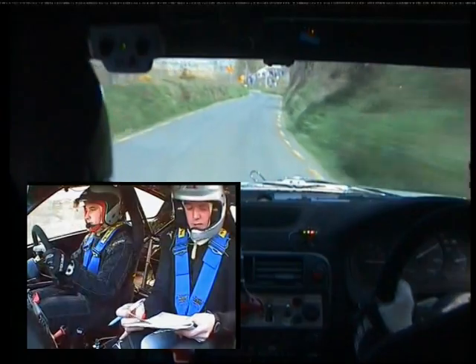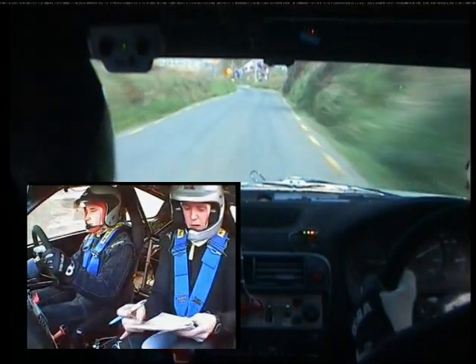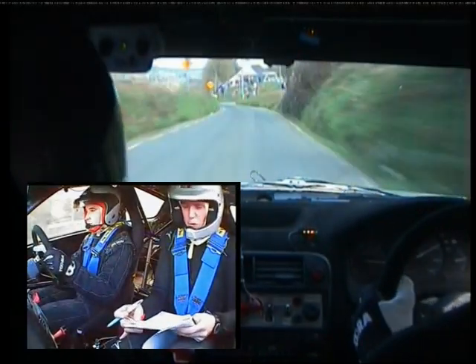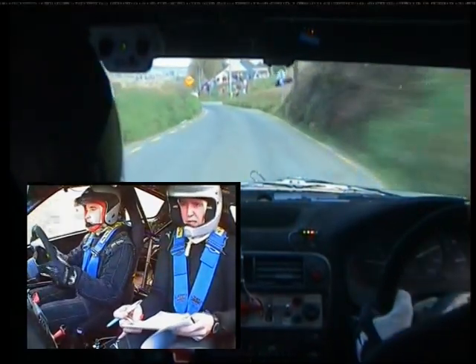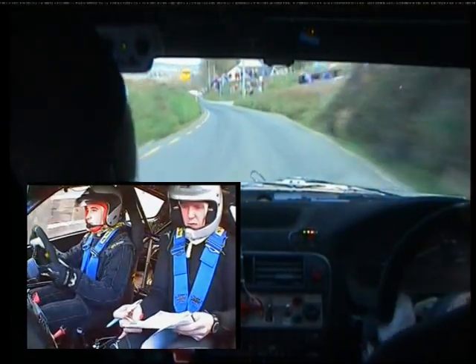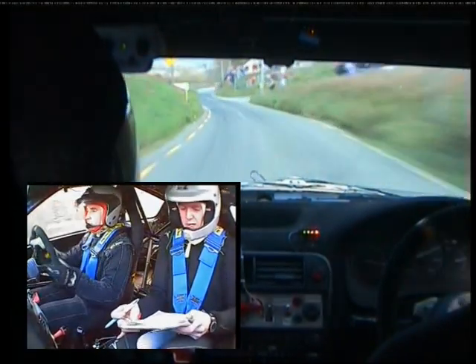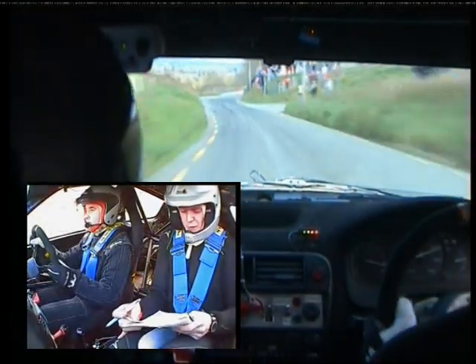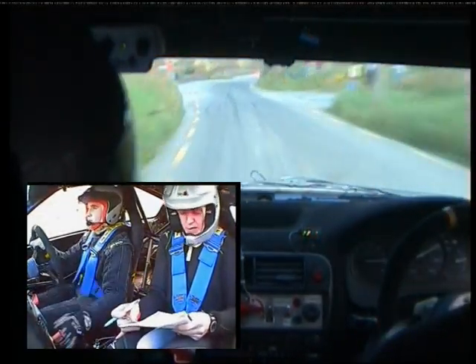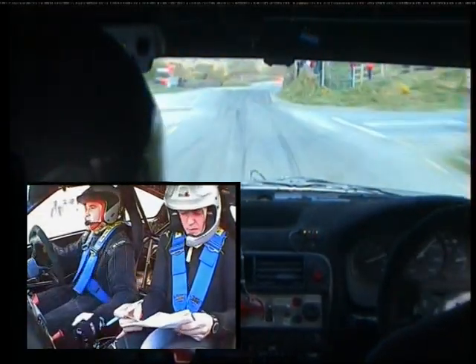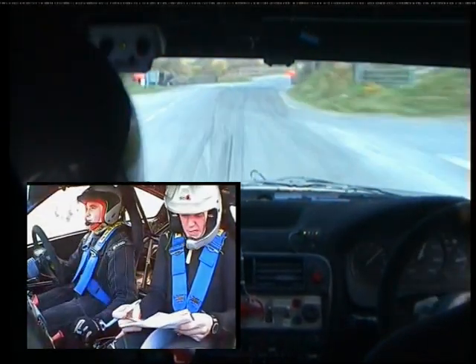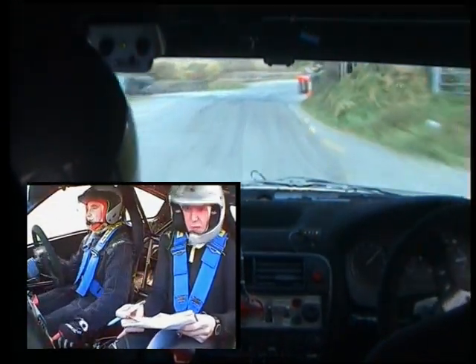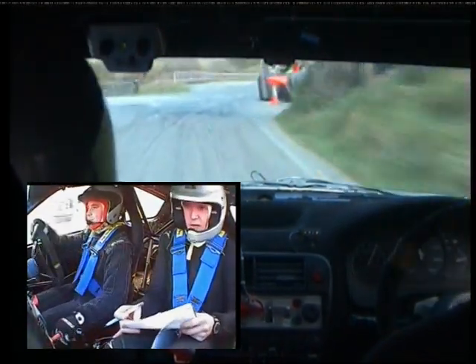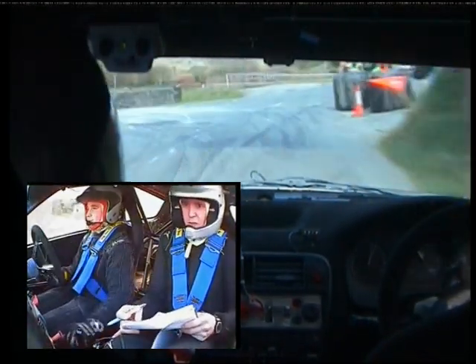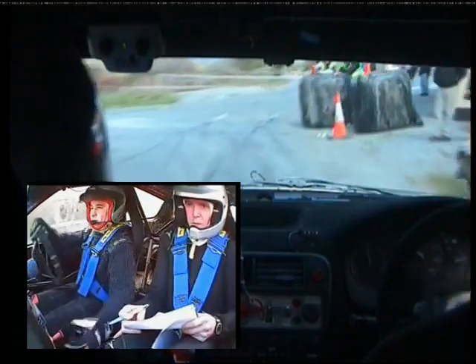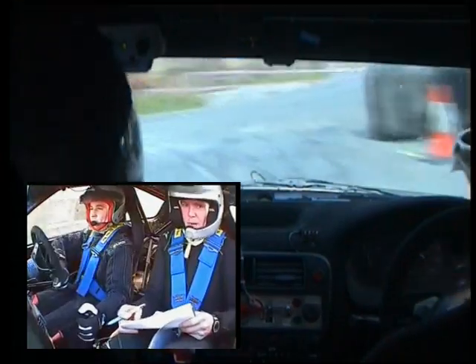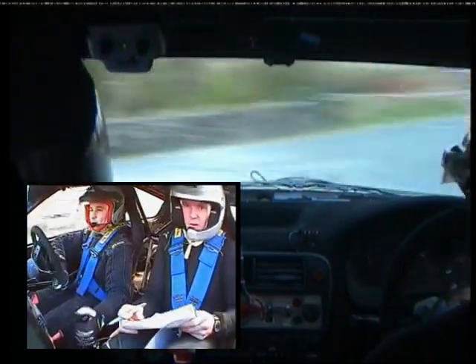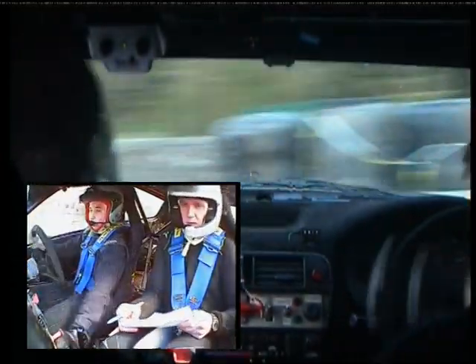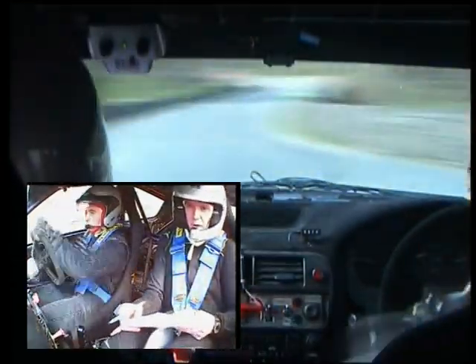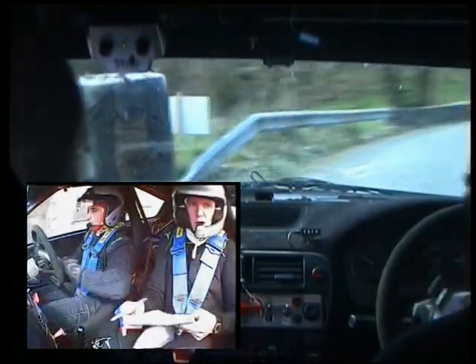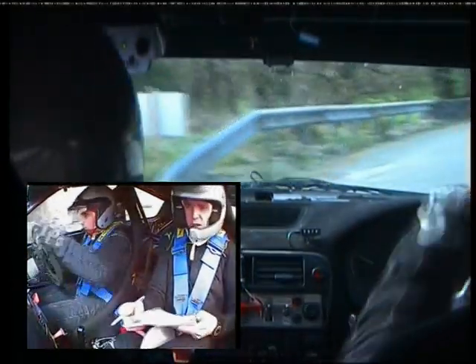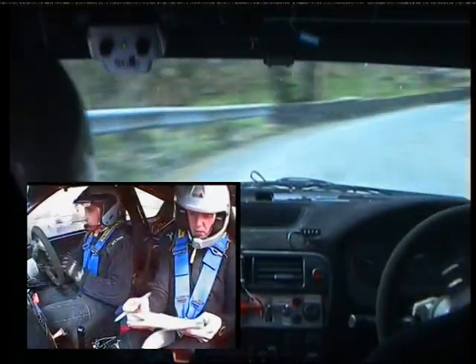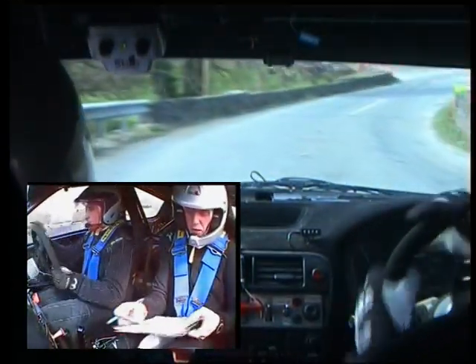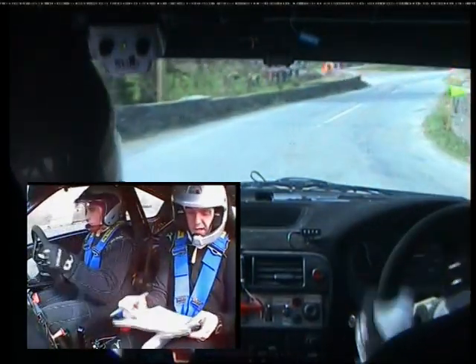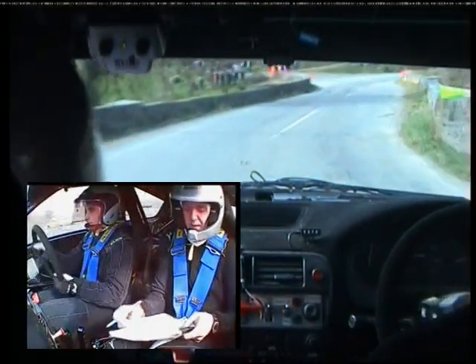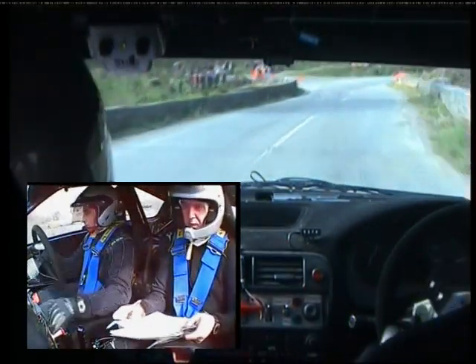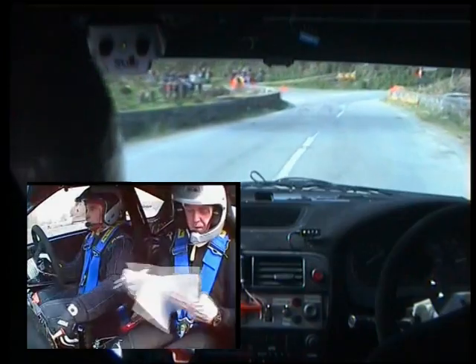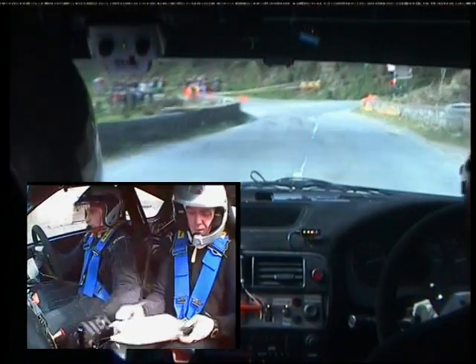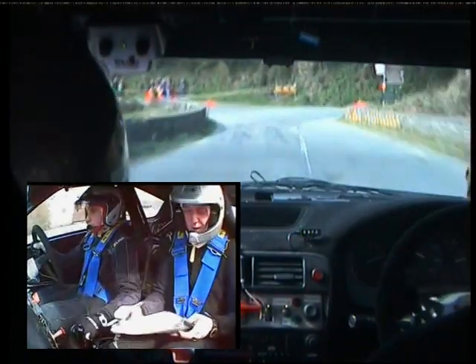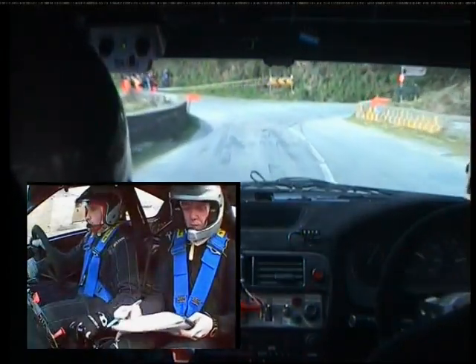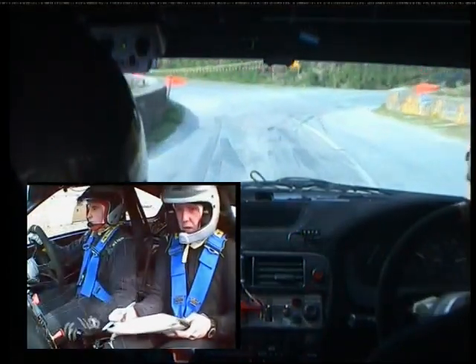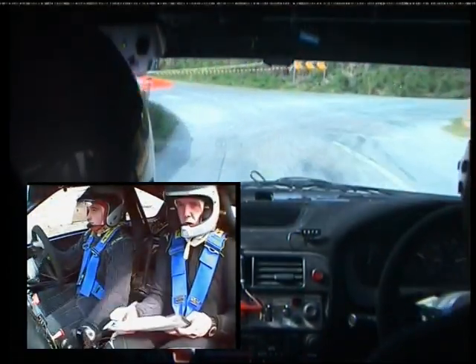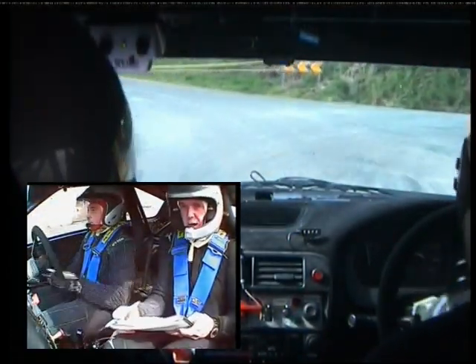Turn tight, square left, only 60. Turn tight, square left. Bail inside. Come on, 40 now to turn square right. New 100.